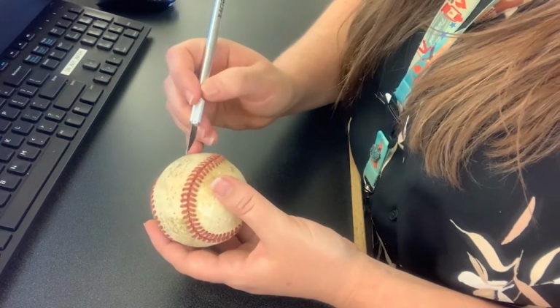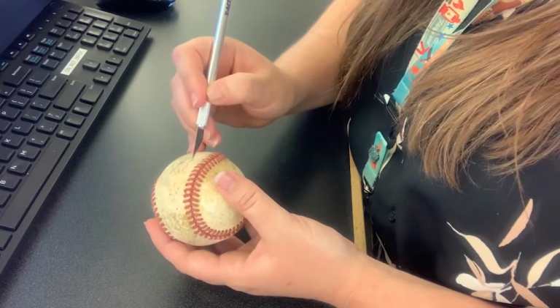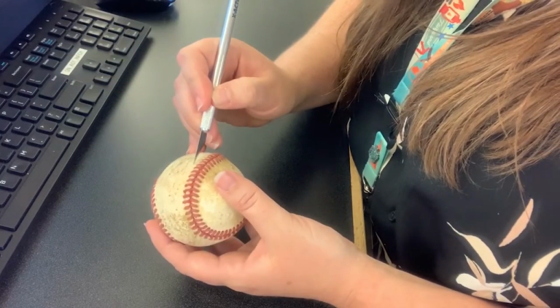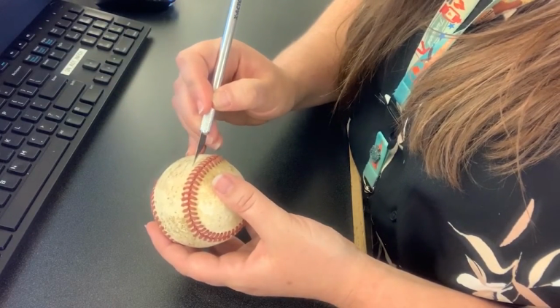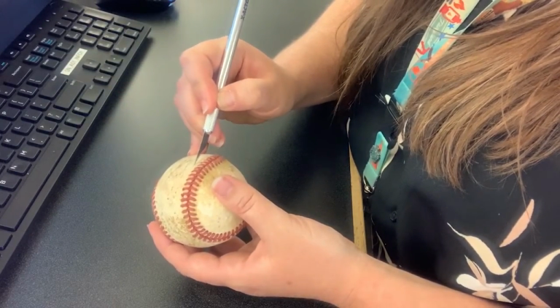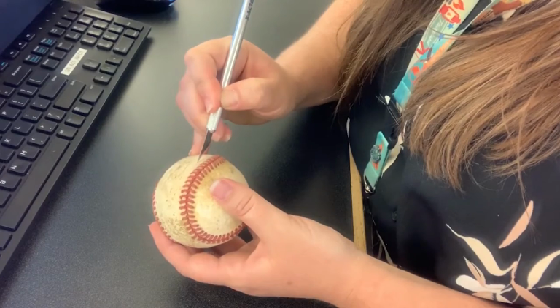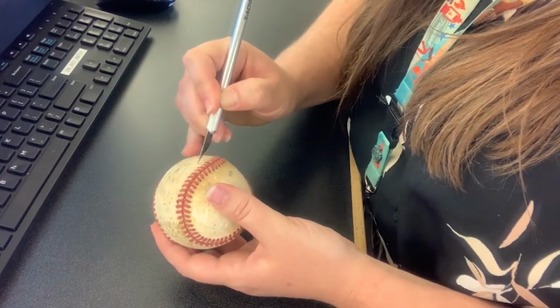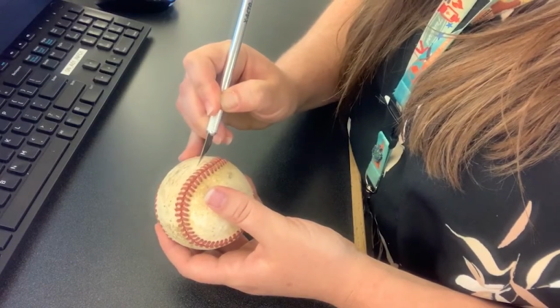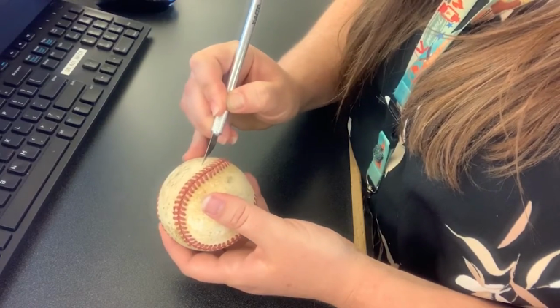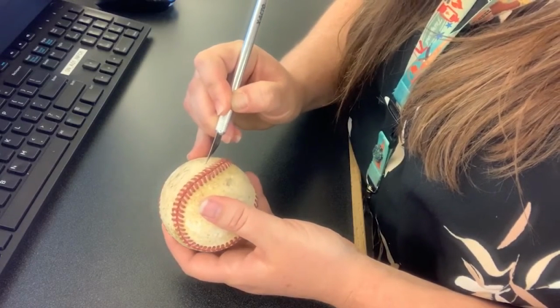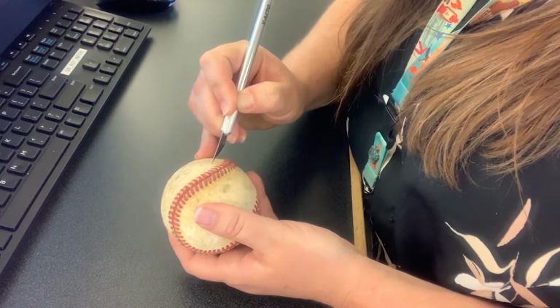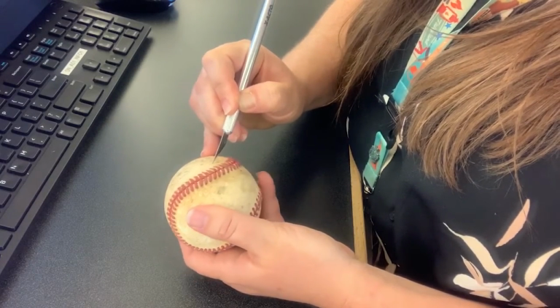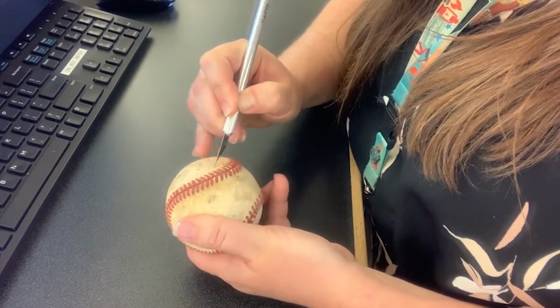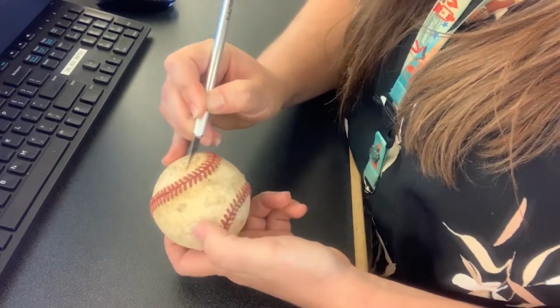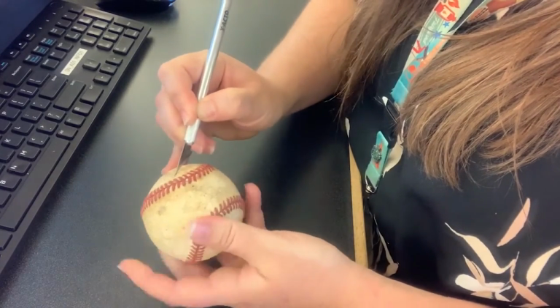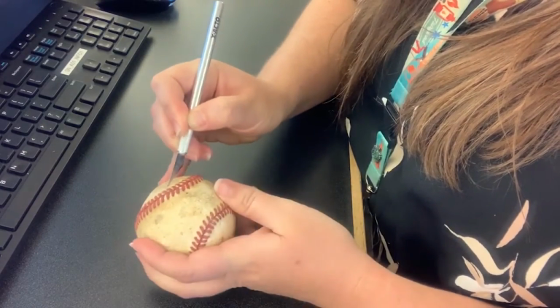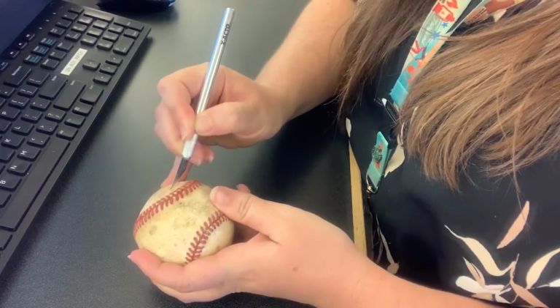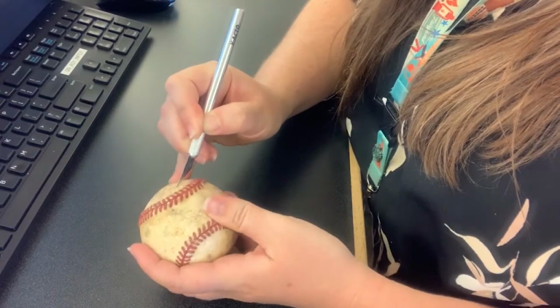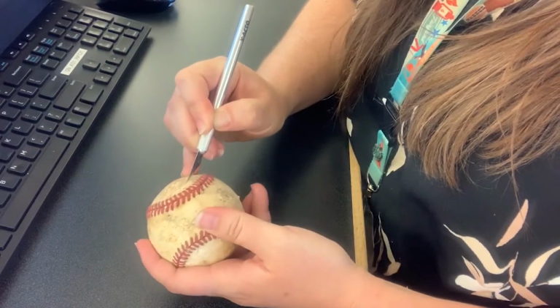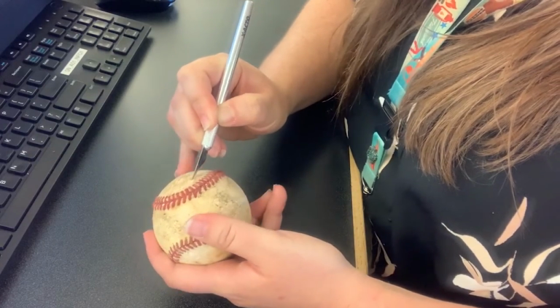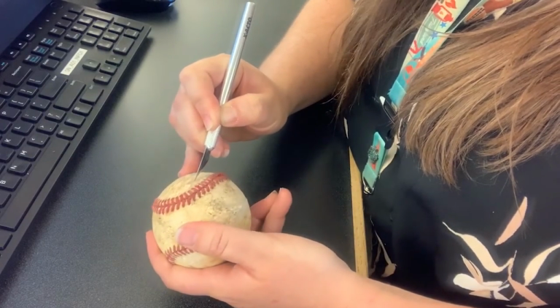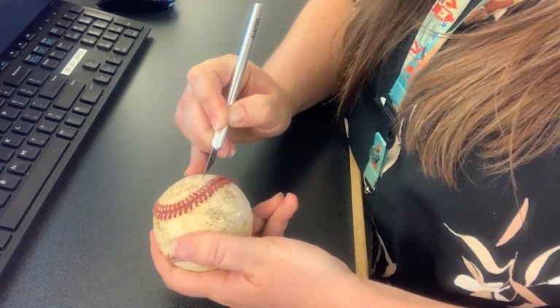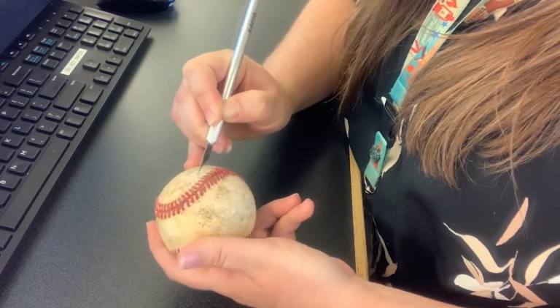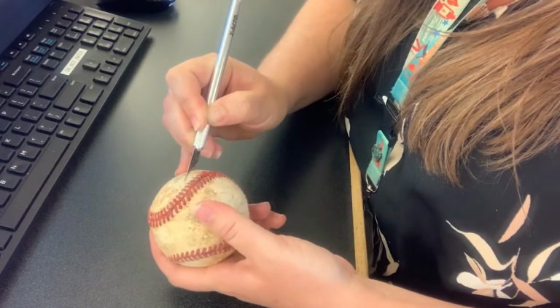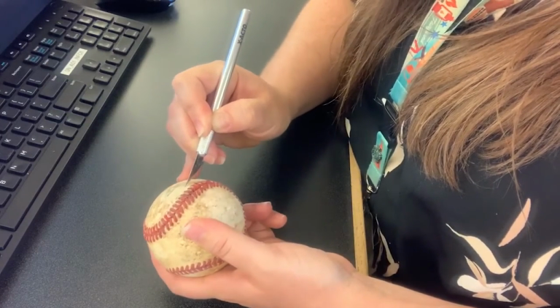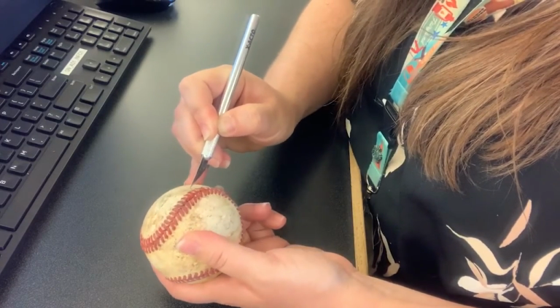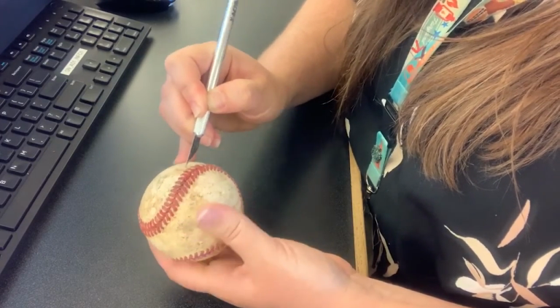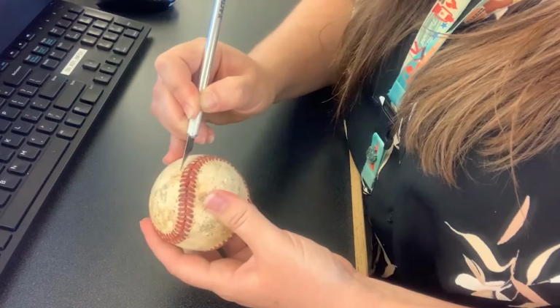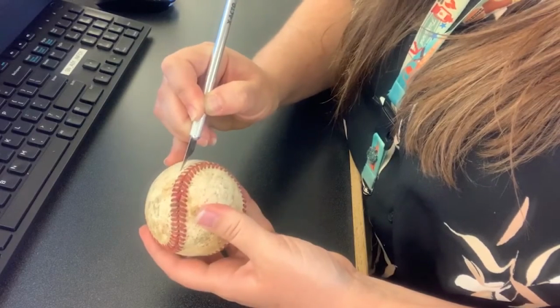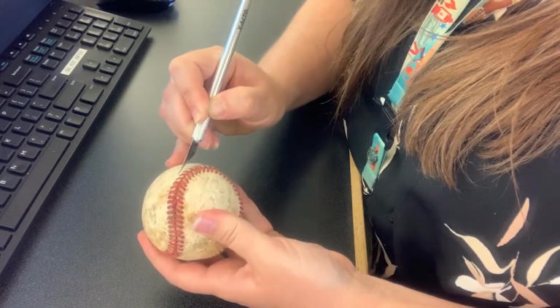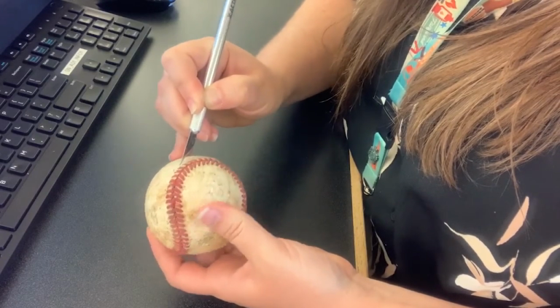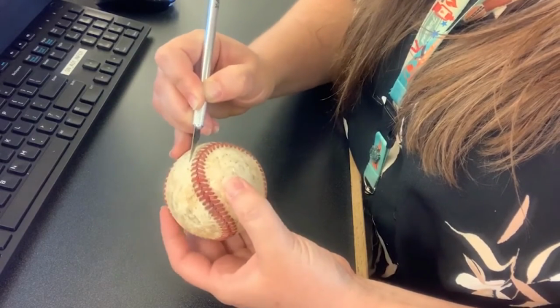The rawhide of a baseball is held on with an adhesive layer, so you may have to cut through it a couple of different times and then really tug on it to release it from the adhesive layer underneath. Just make sure you're doing this nice and carefully.